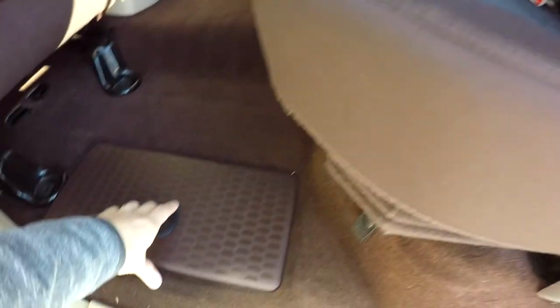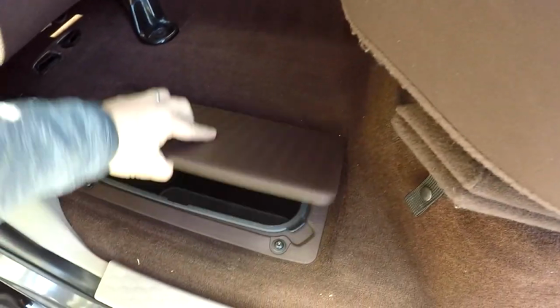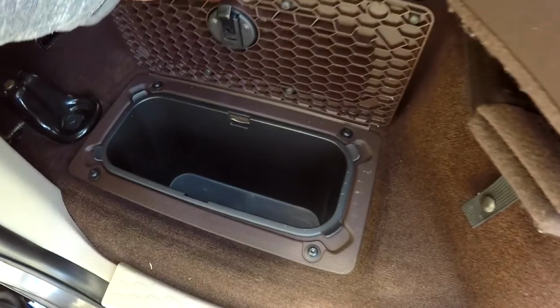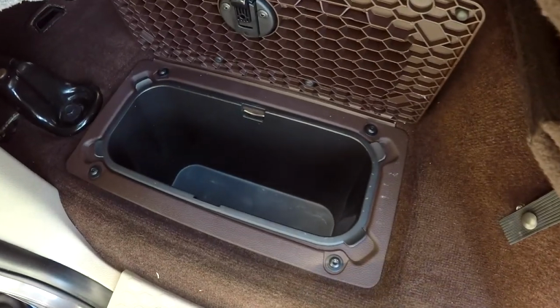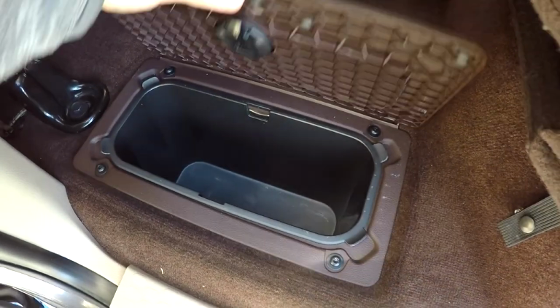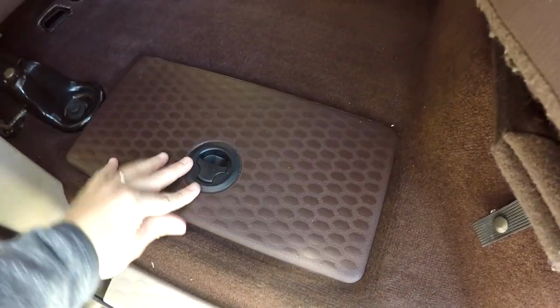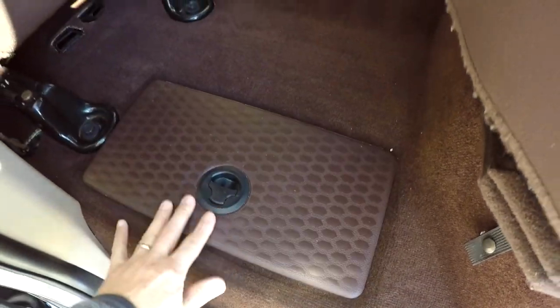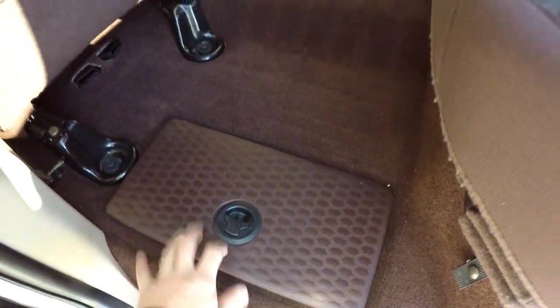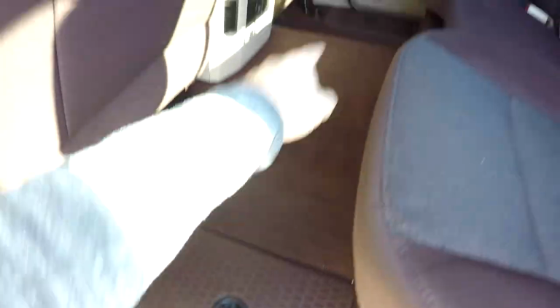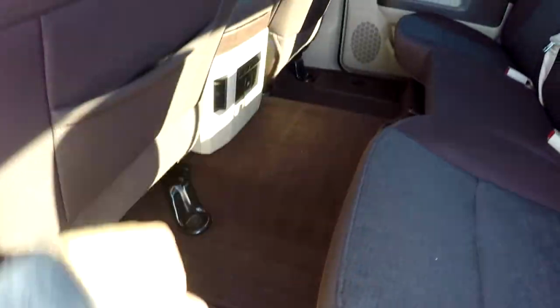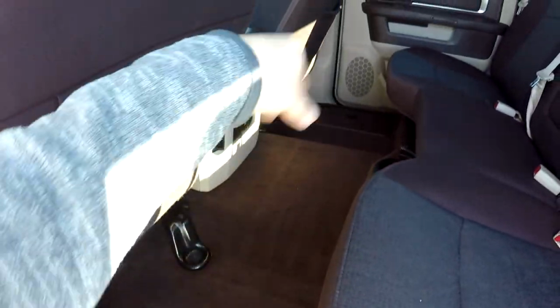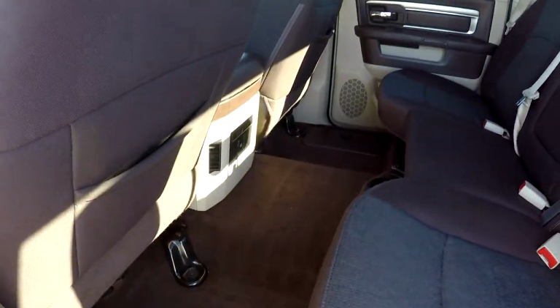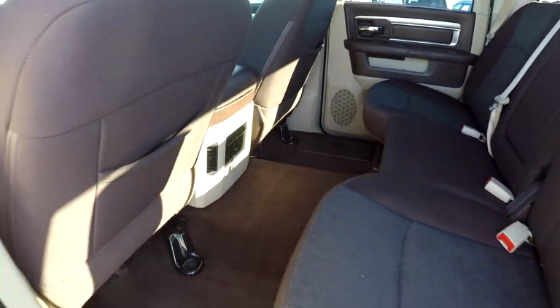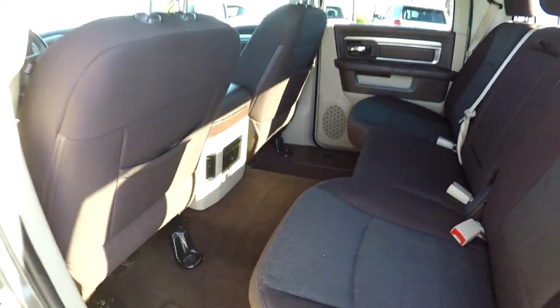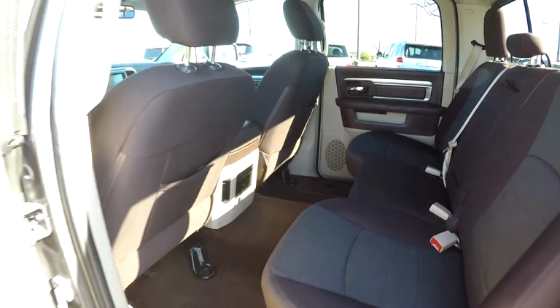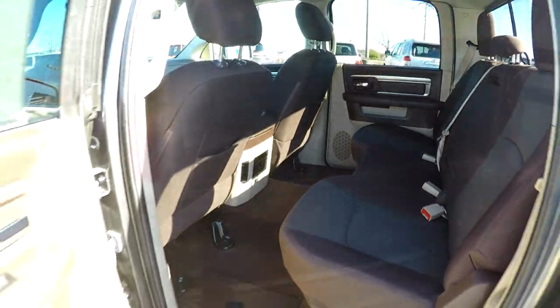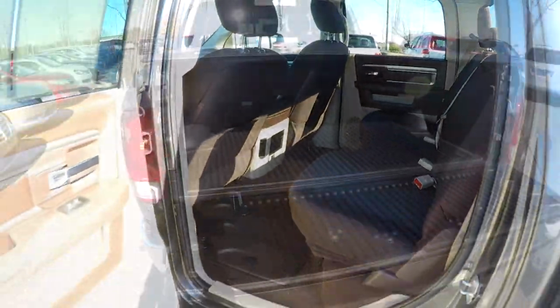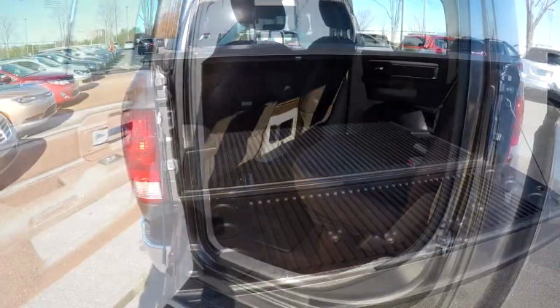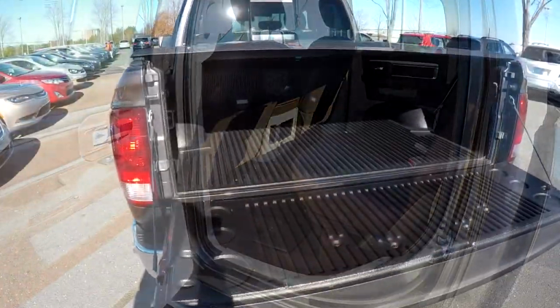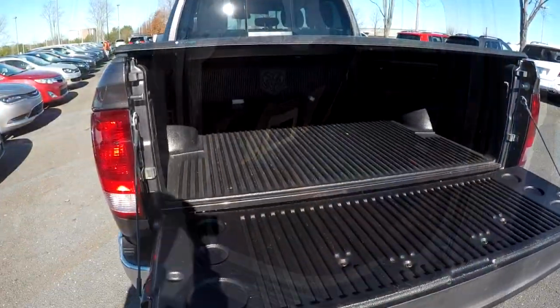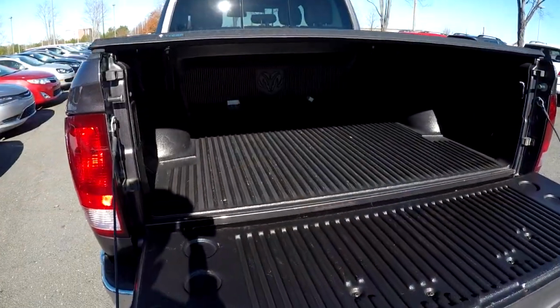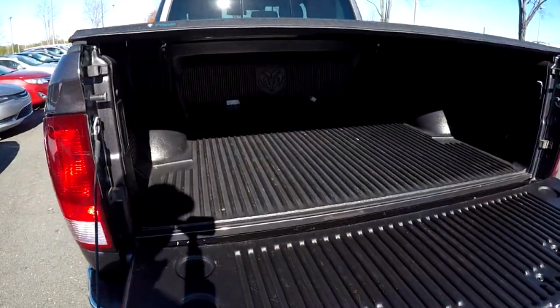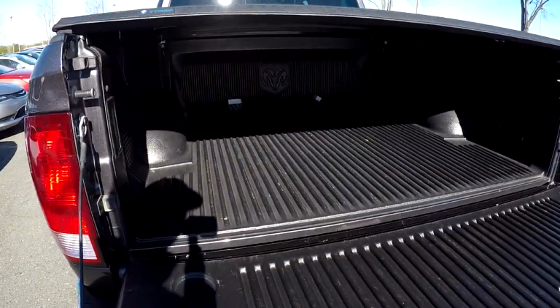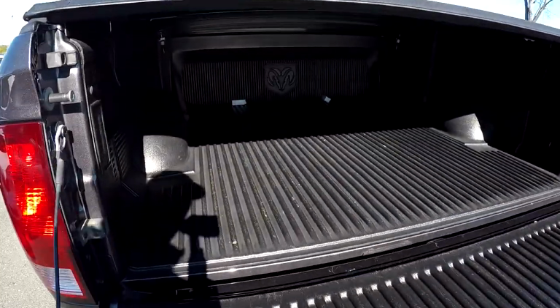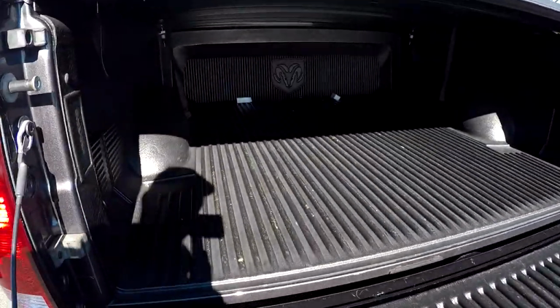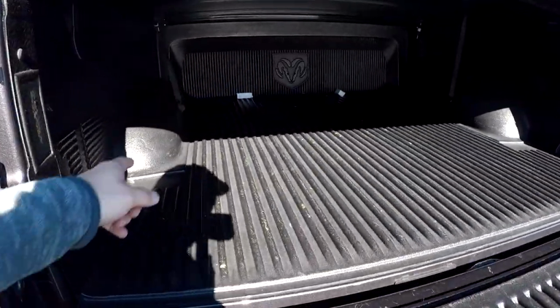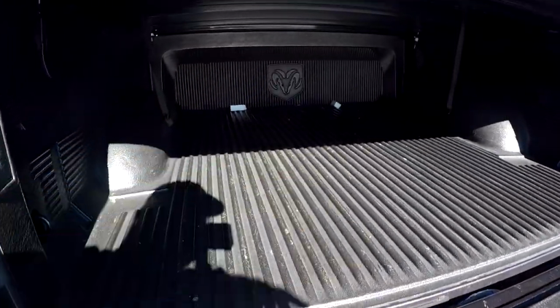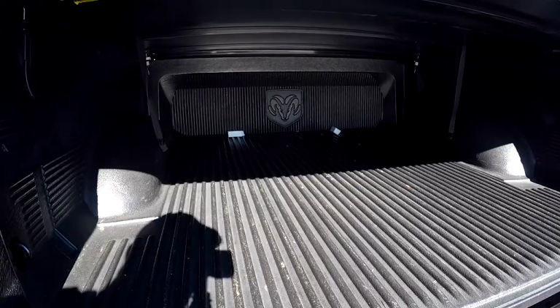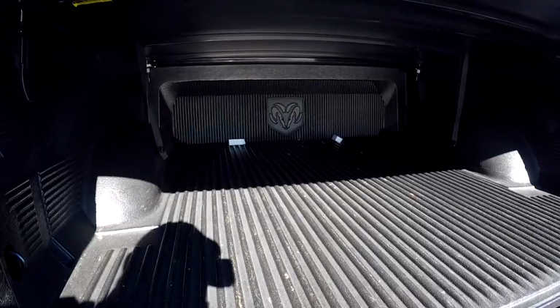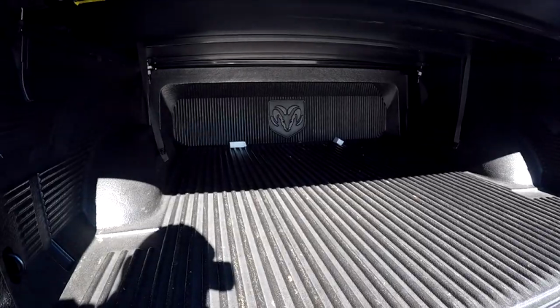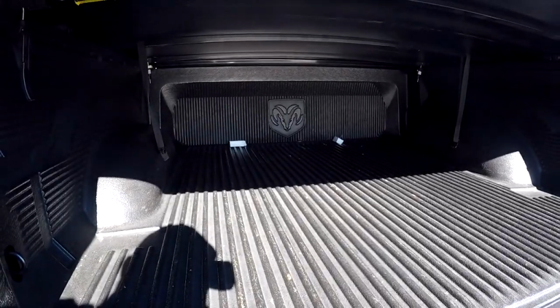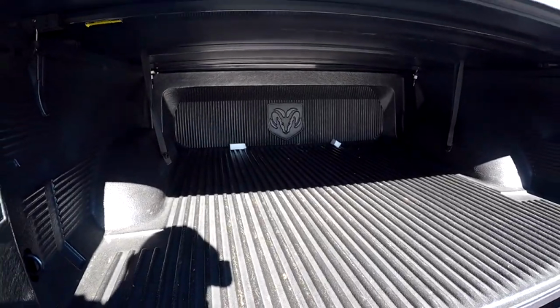Last but not least, you've got some little storage toolboxes on either side — driver and passenger. Inside the bed of the truck, there's a full bed liner. You'll notice no water — it is nice and dry in here.